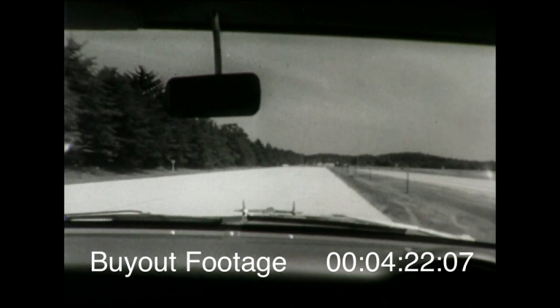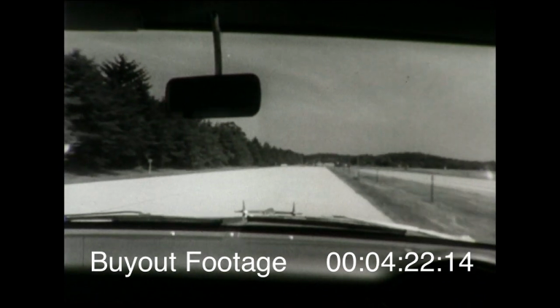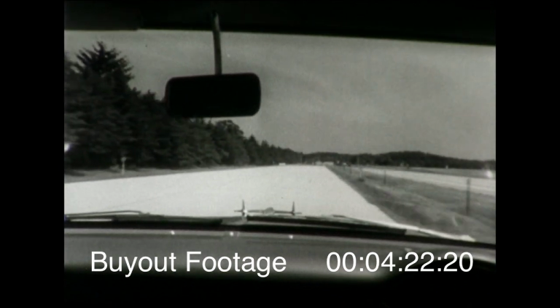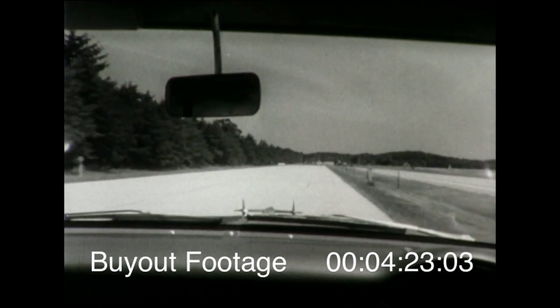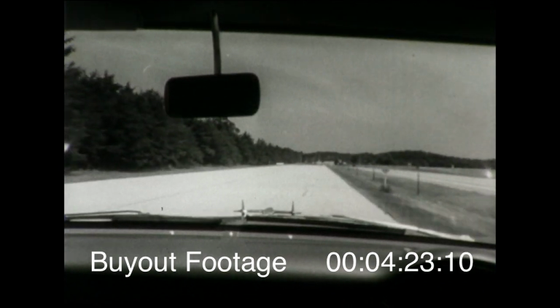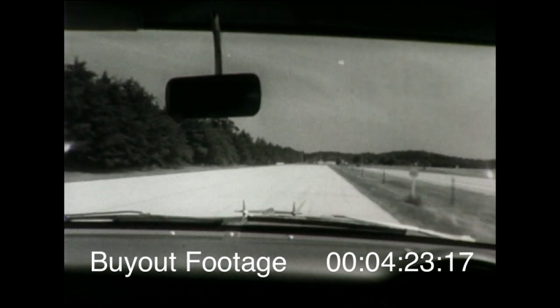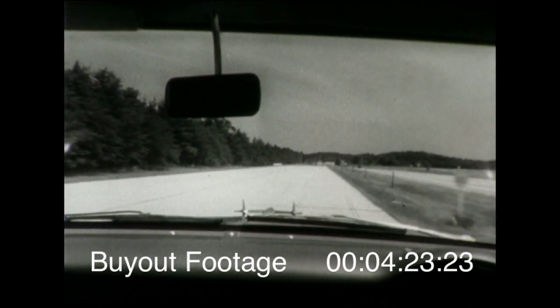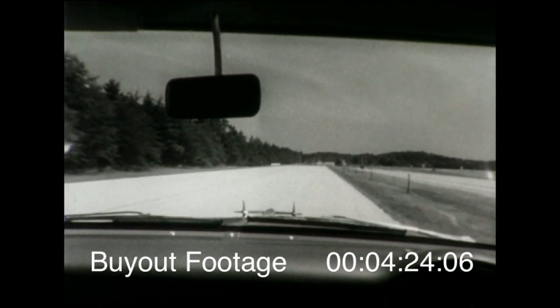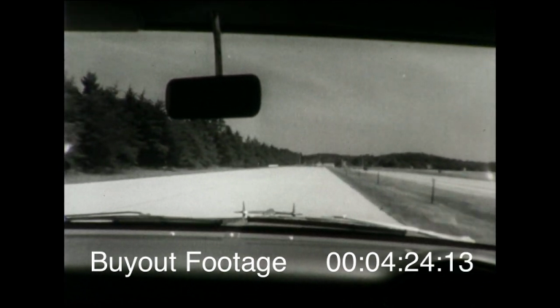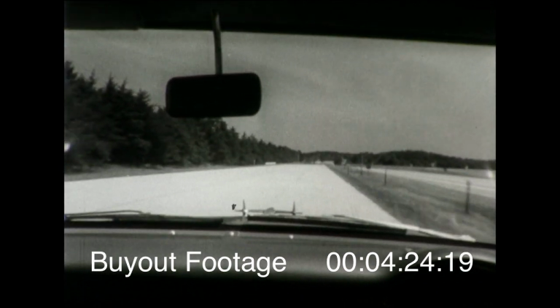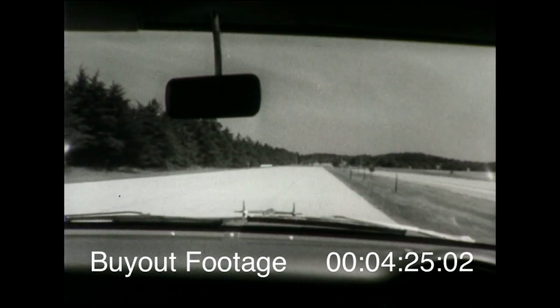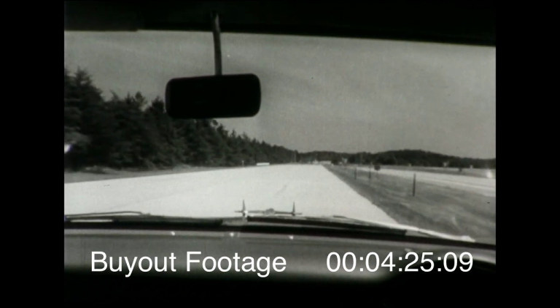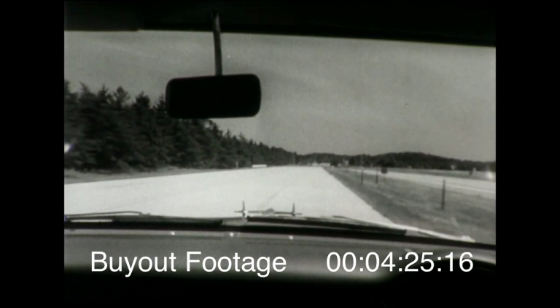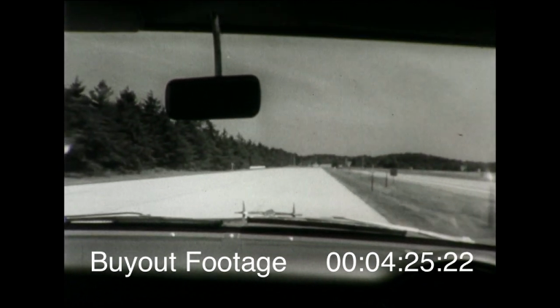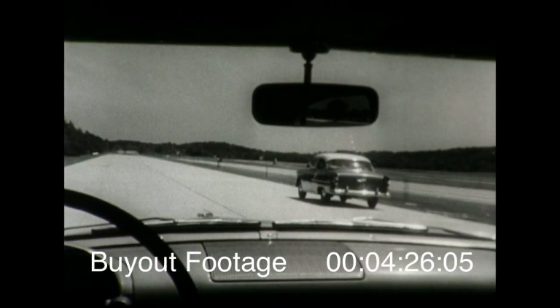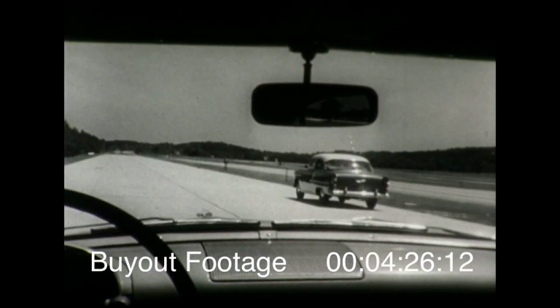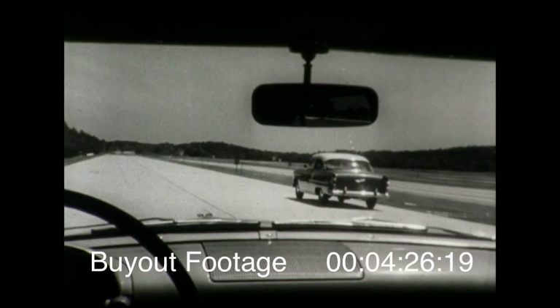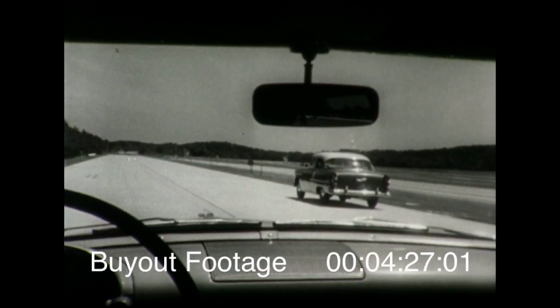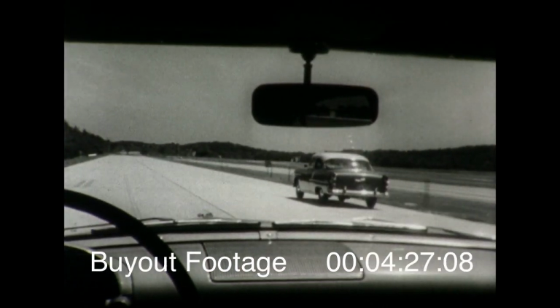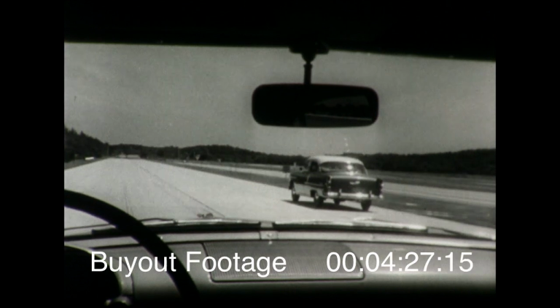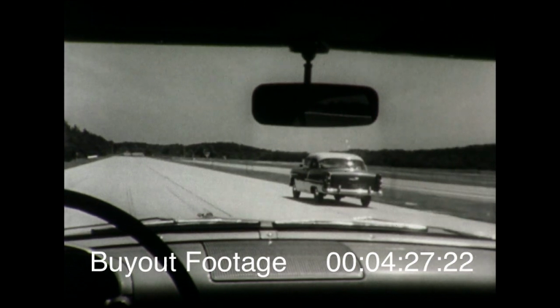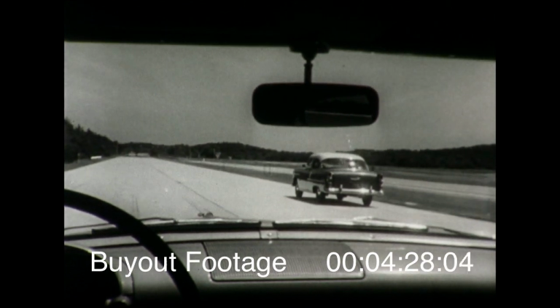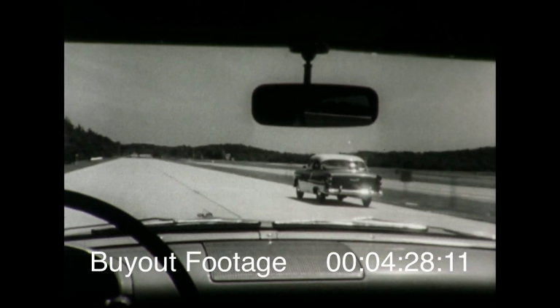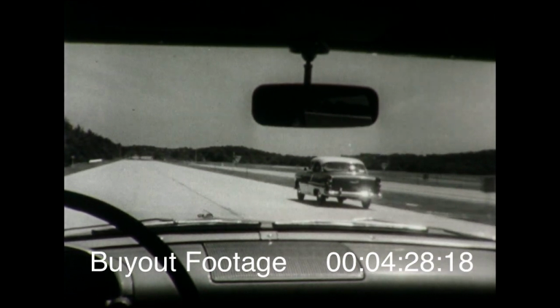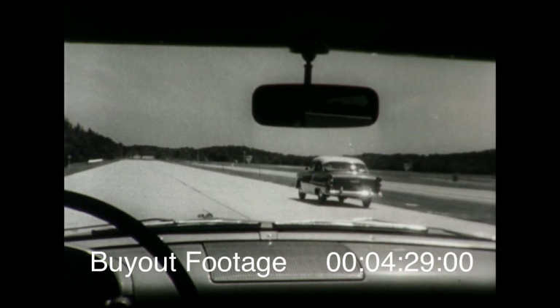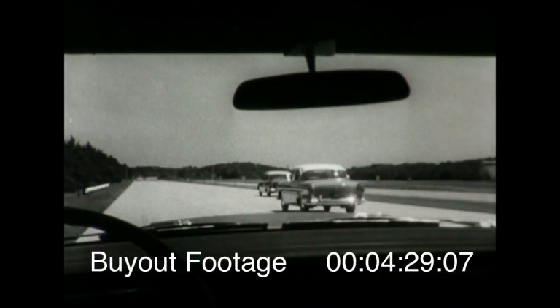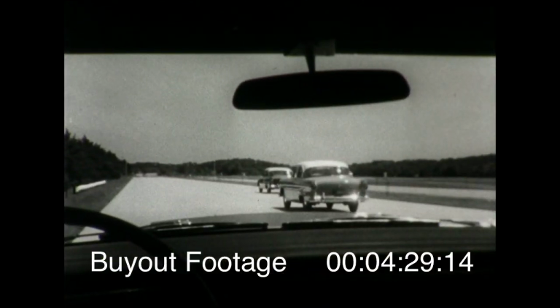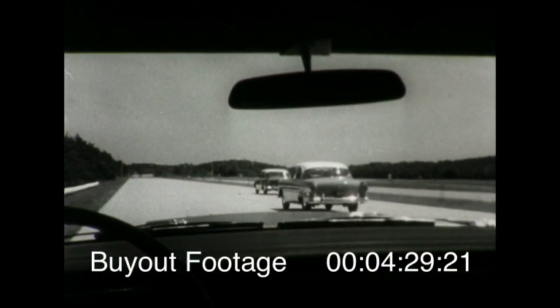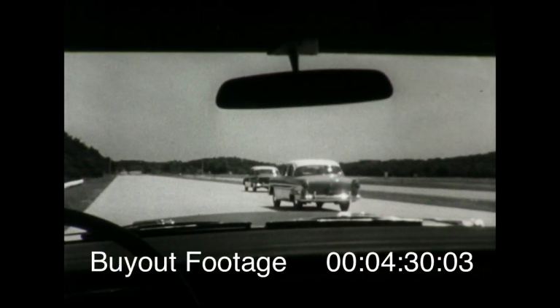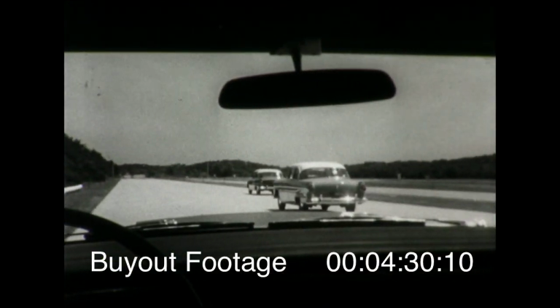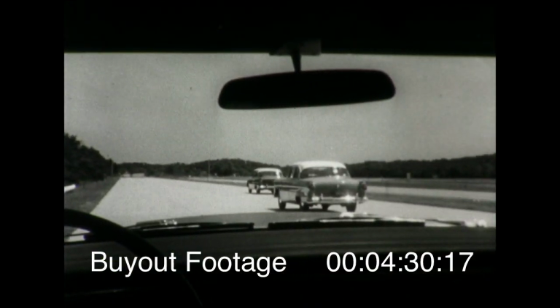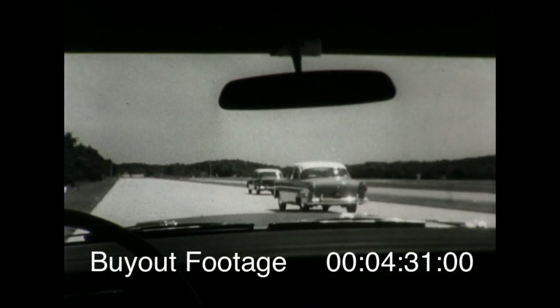Here's how it looks to be the leader, how it looks to follow the leader, and how it looks to bring up the rear.